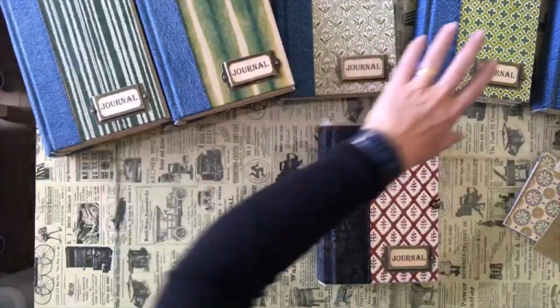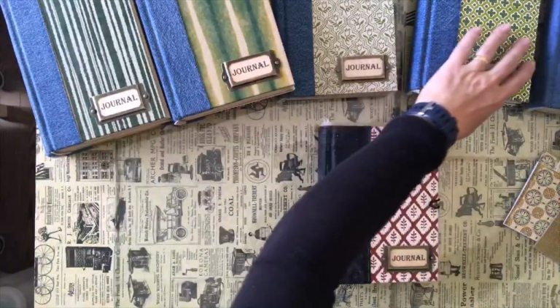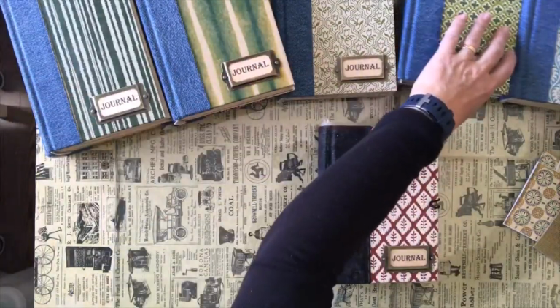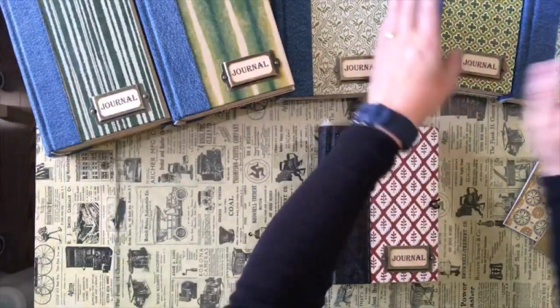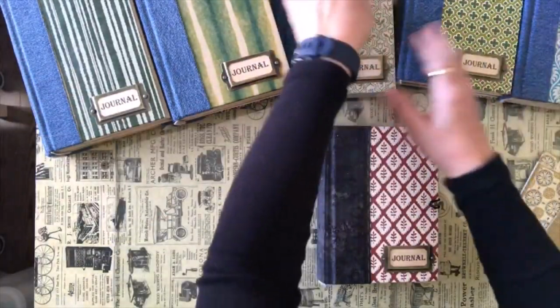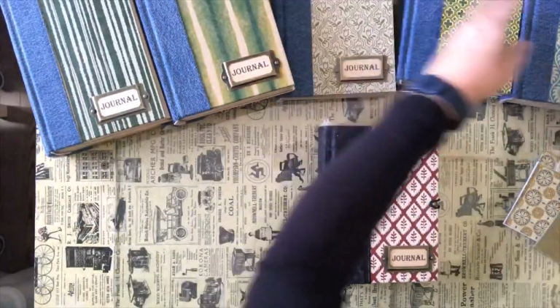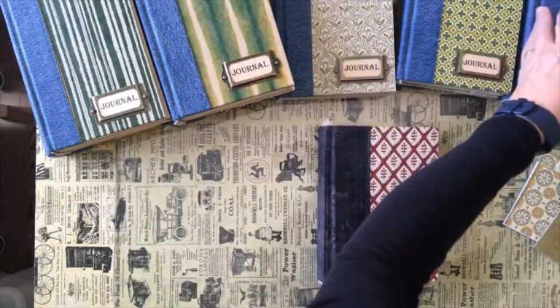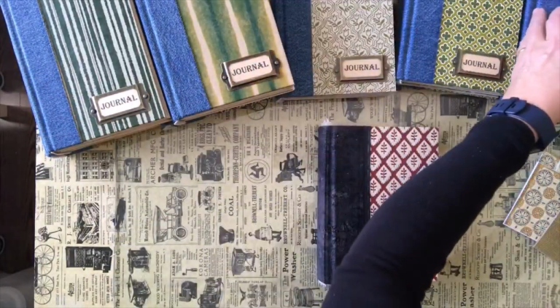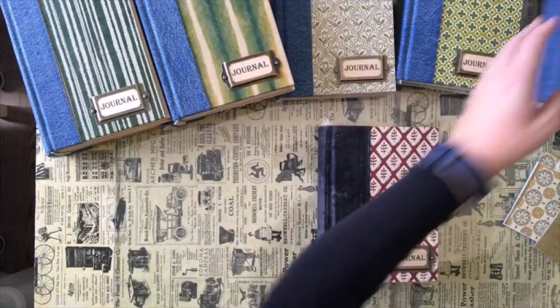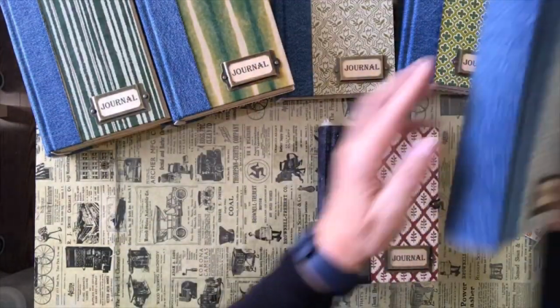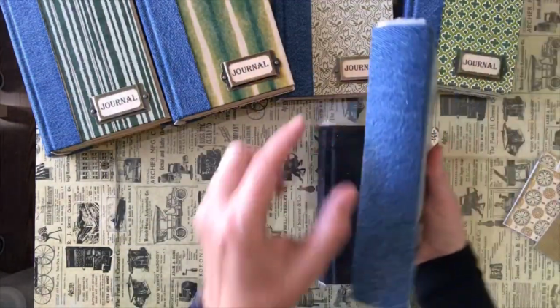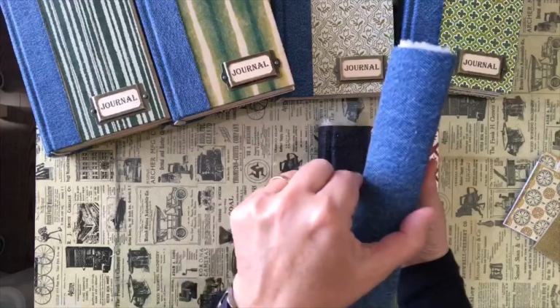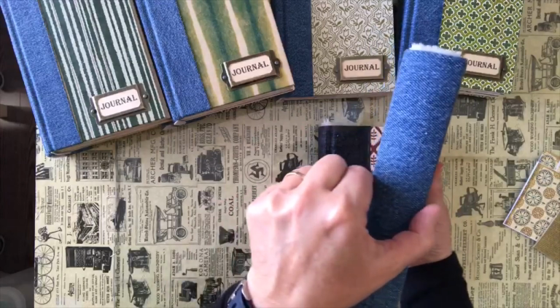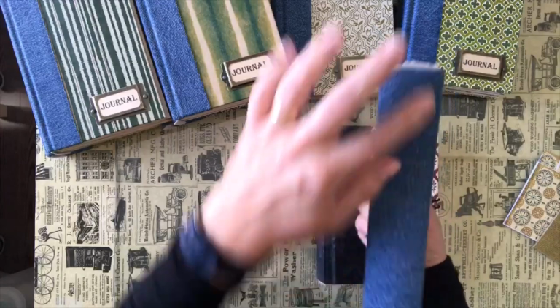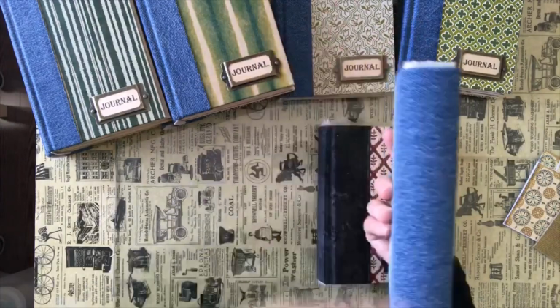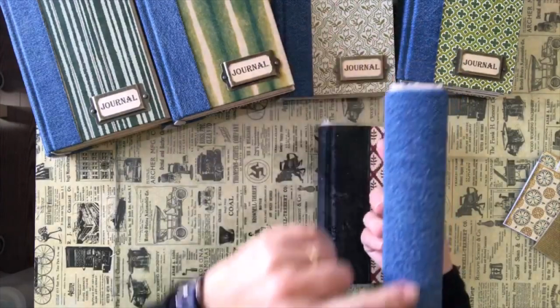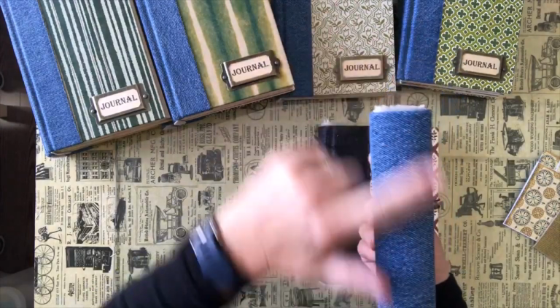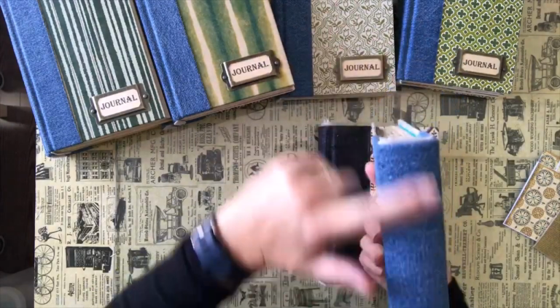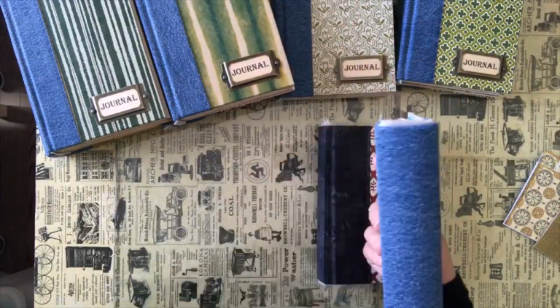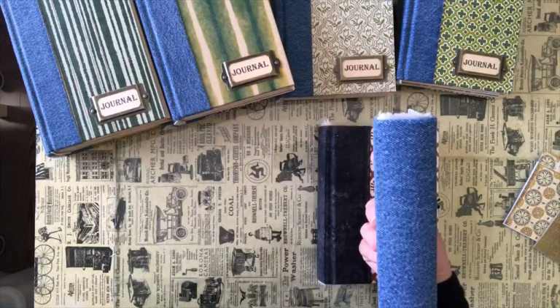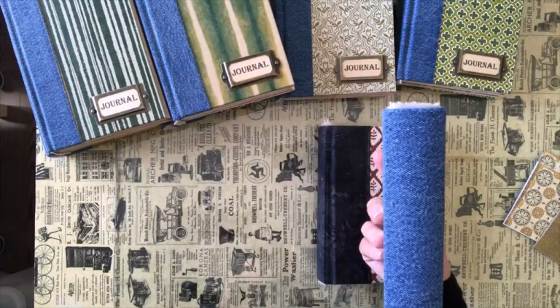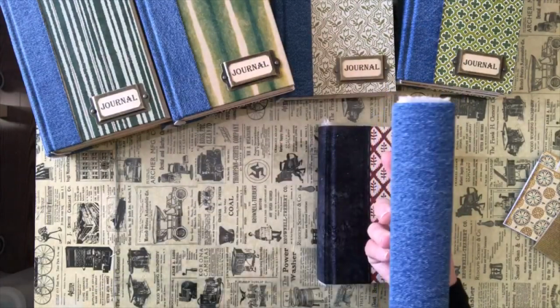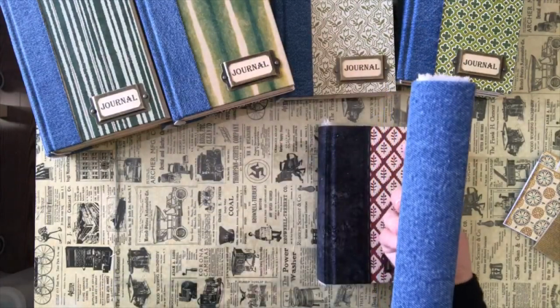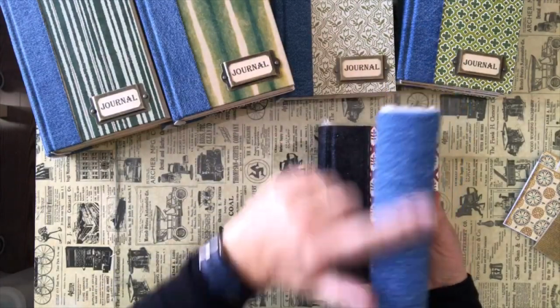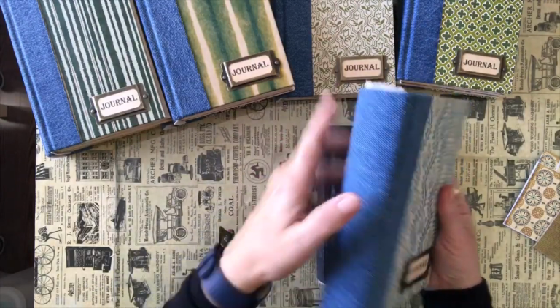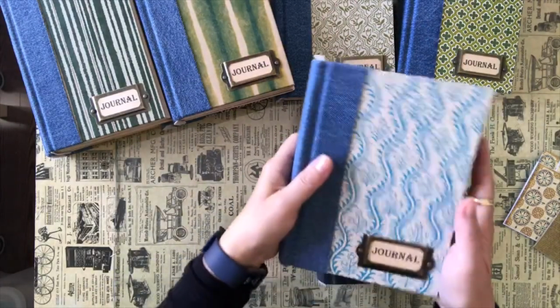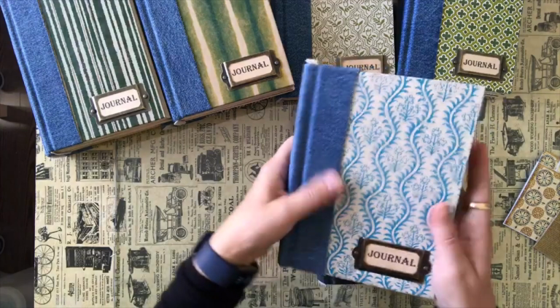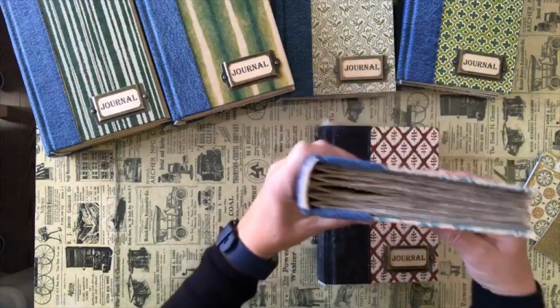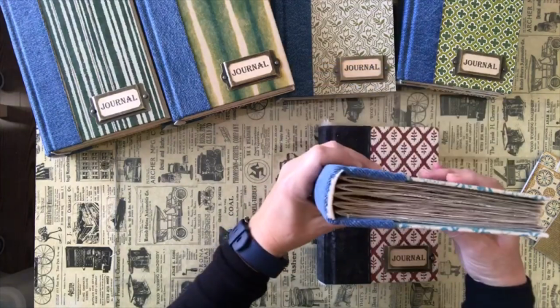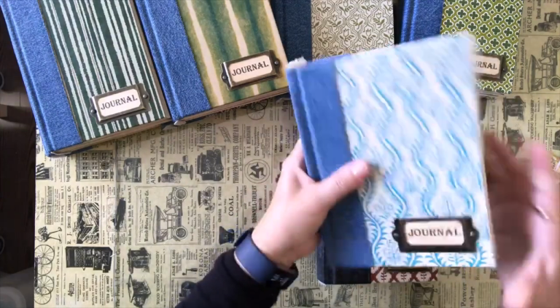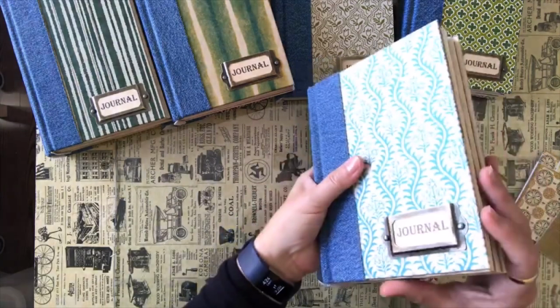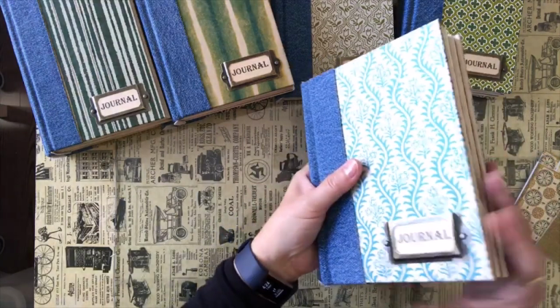These are approximately five by seven inches with a one-and-a-half inch spine. That's what I decided to work with — it's a nice size and I can fit five signatures in it.